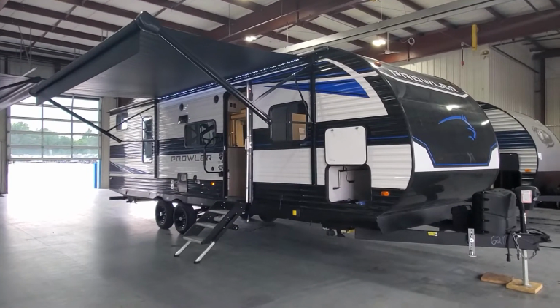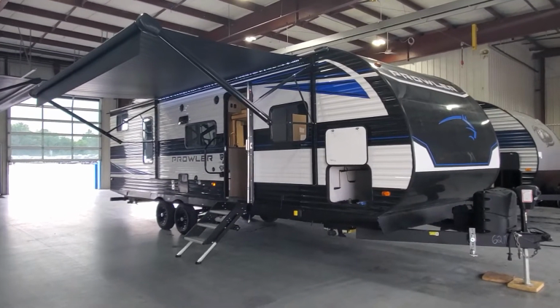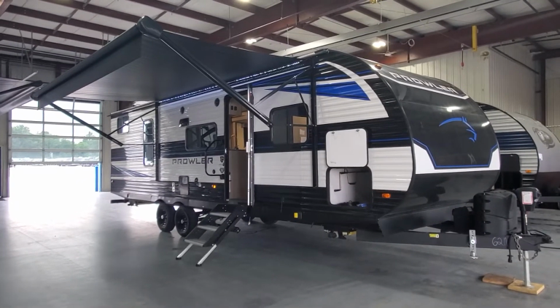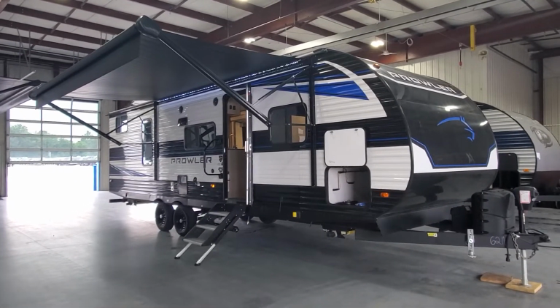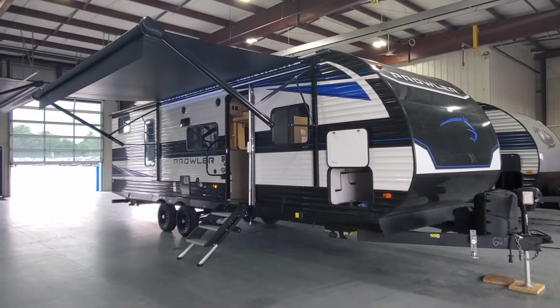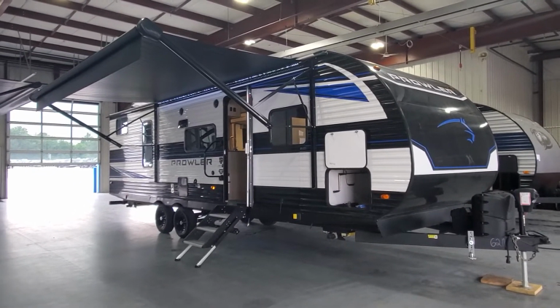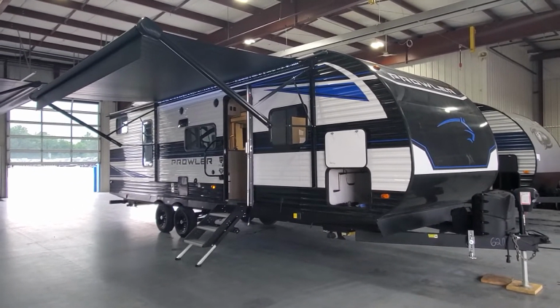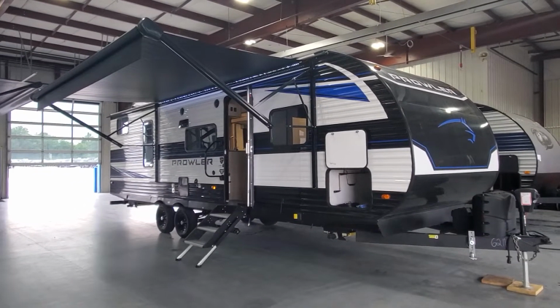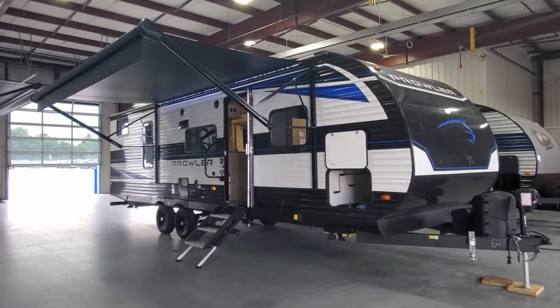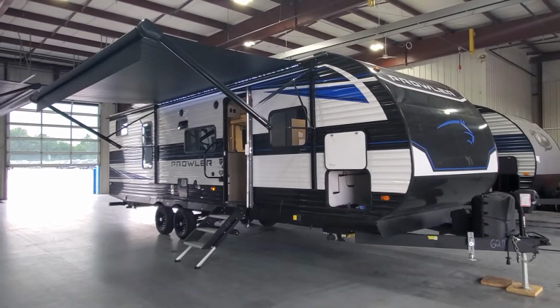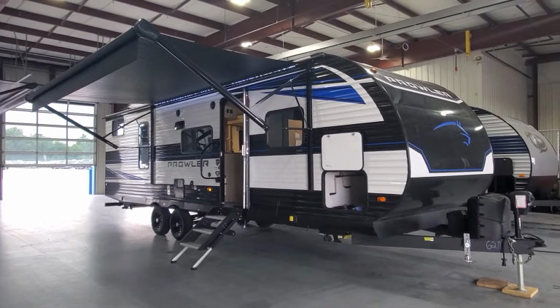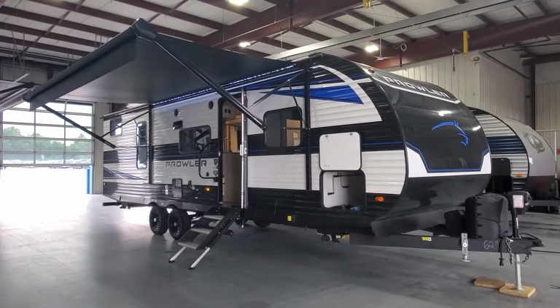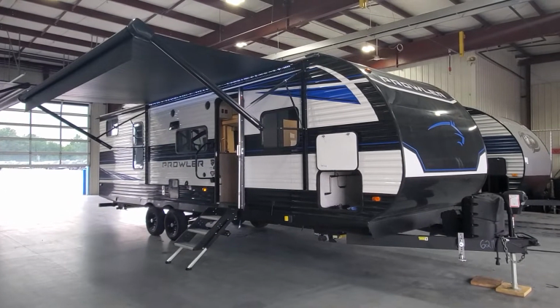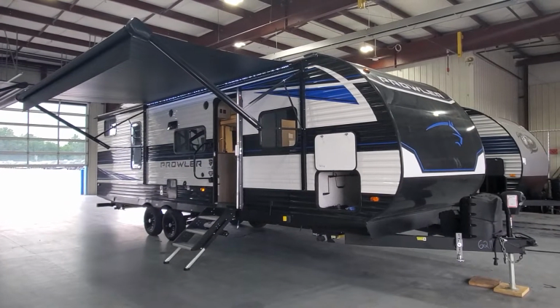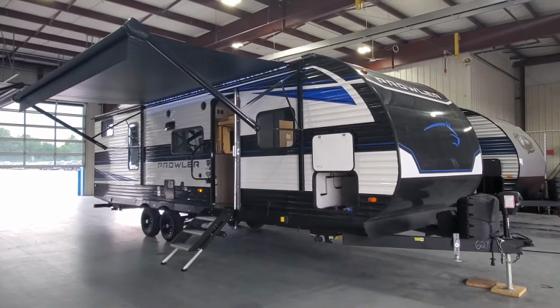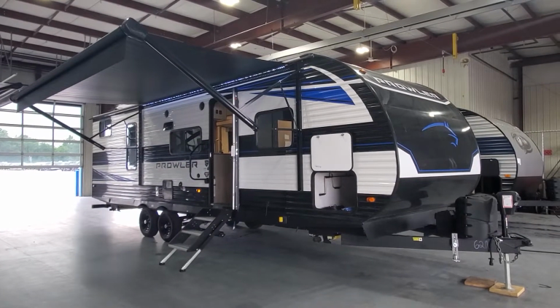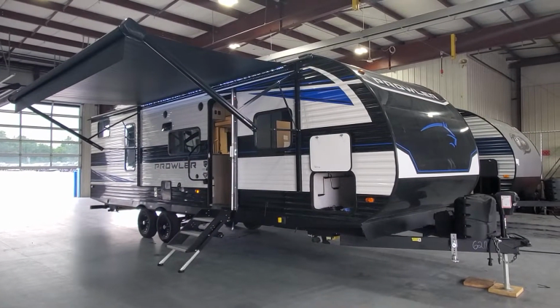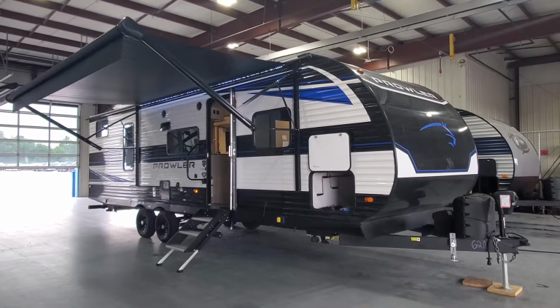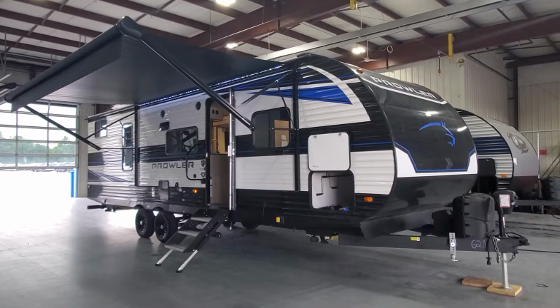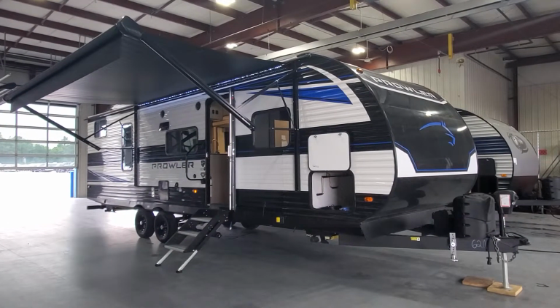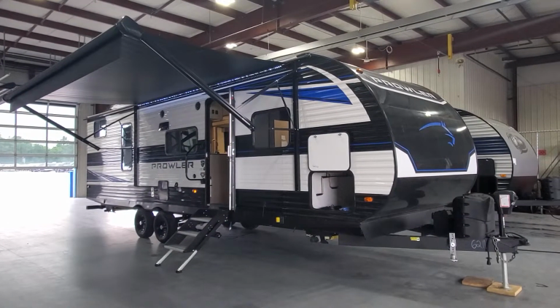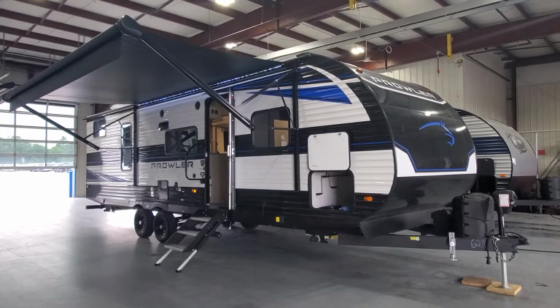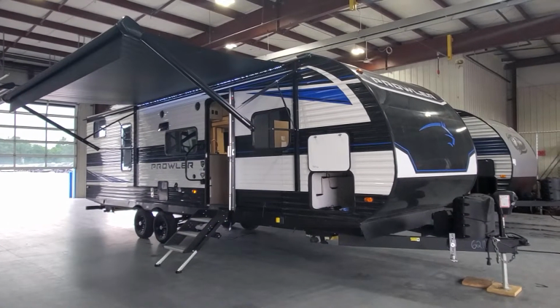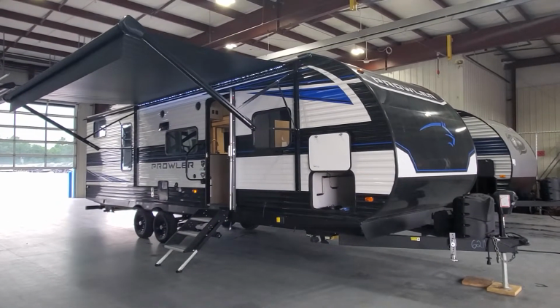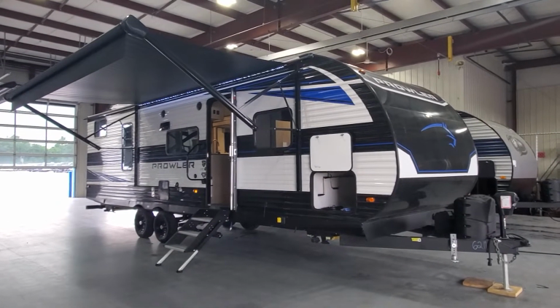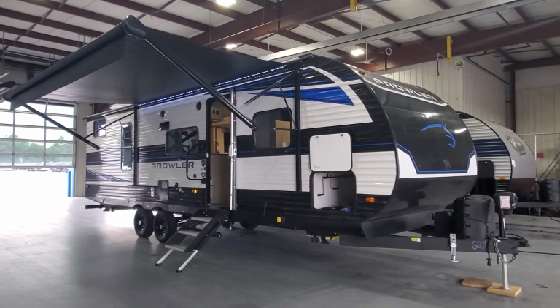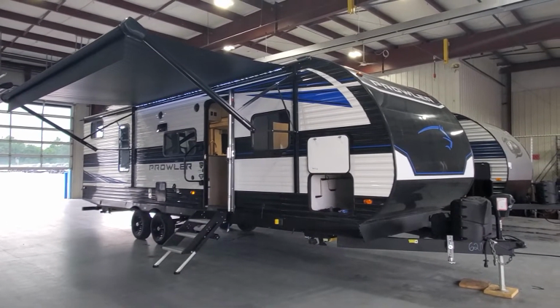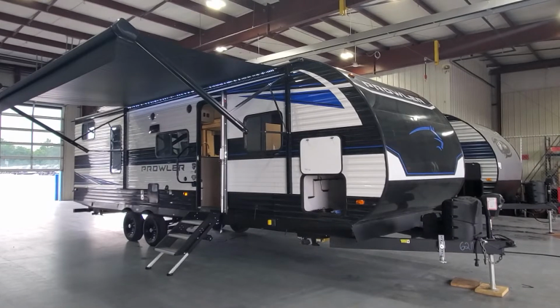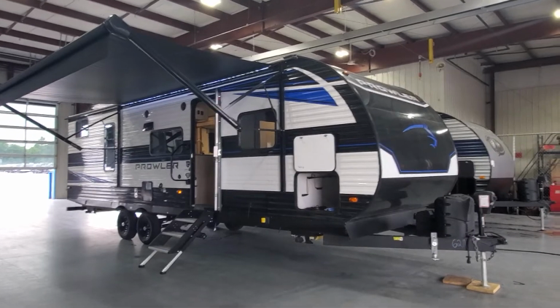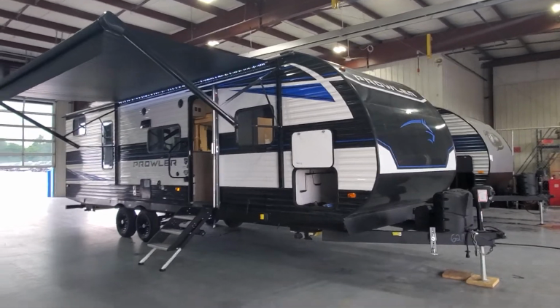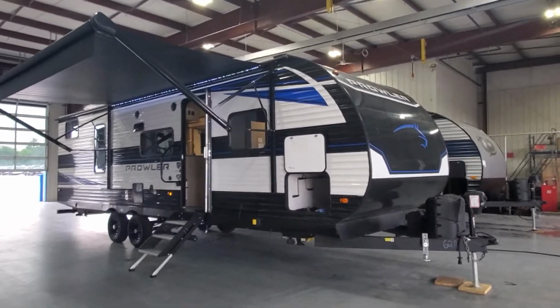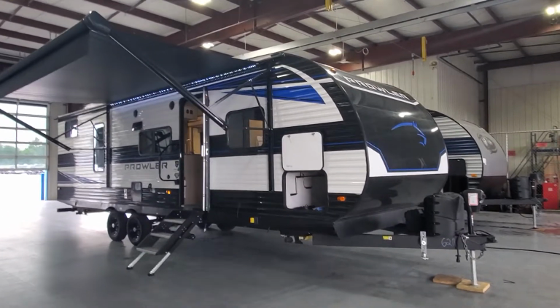Hi, welcome to Lakeshore RV Center. Let's take a look at your new 2022 Prowler 271 BR travel trailer.